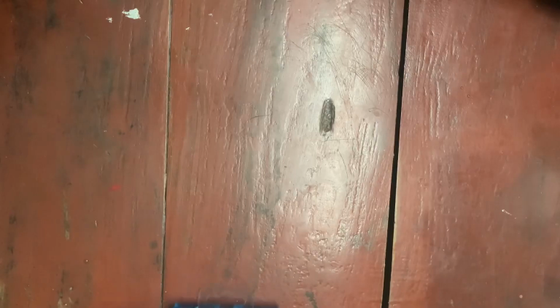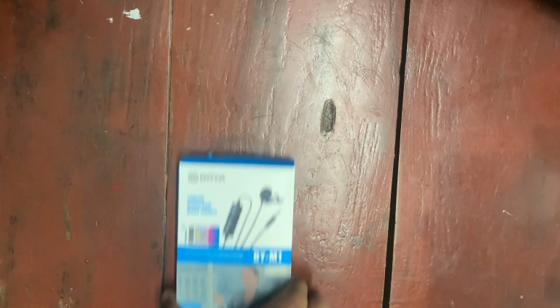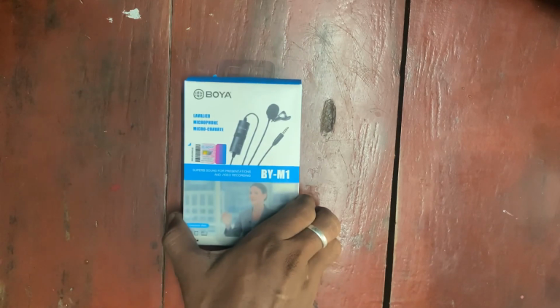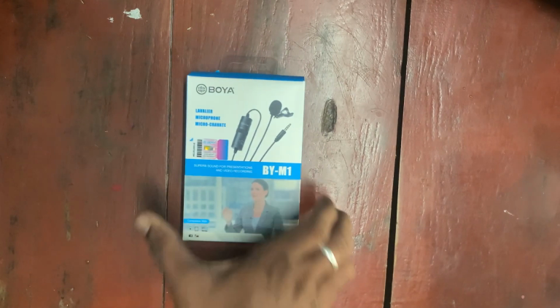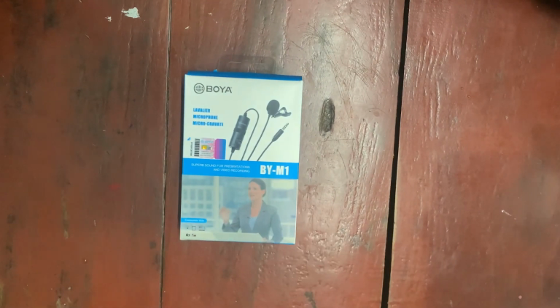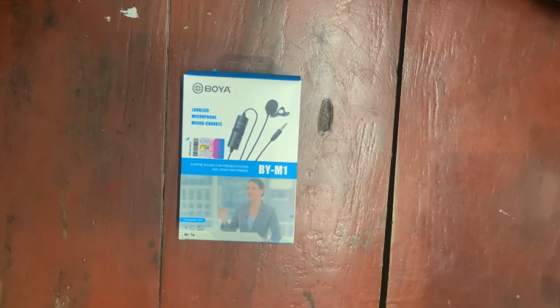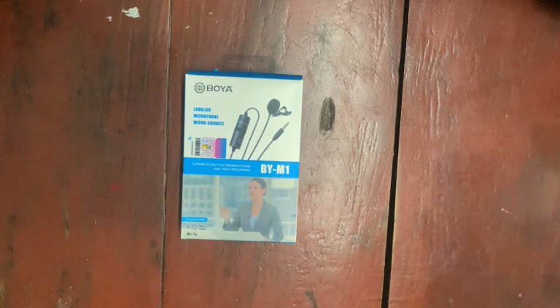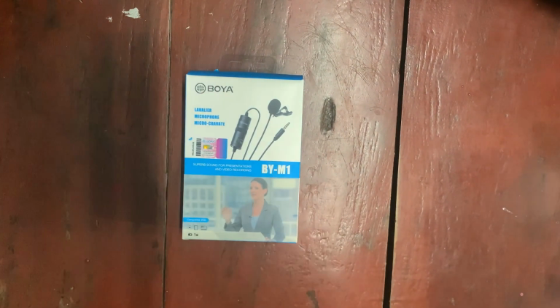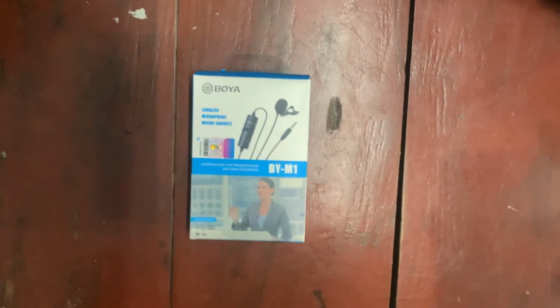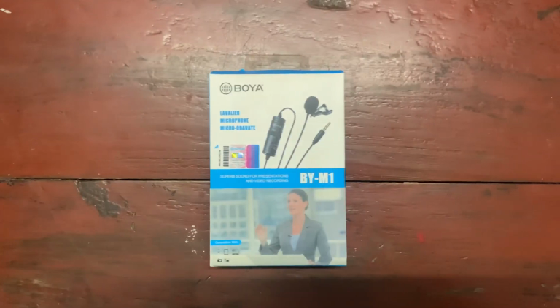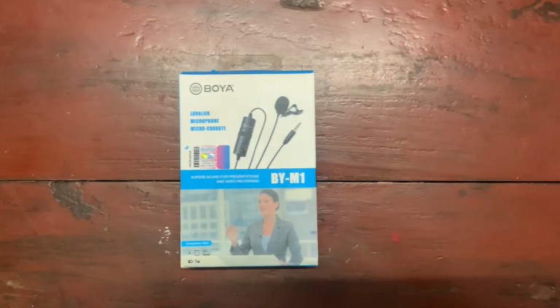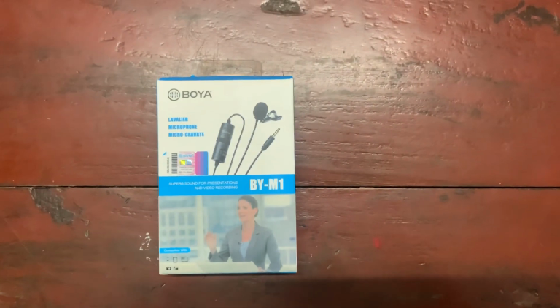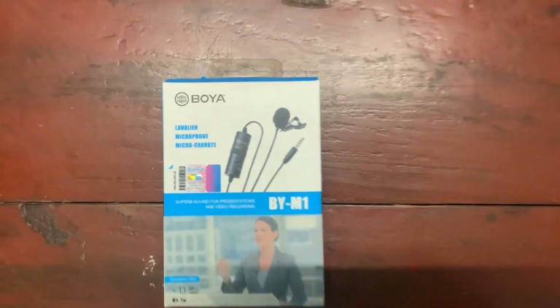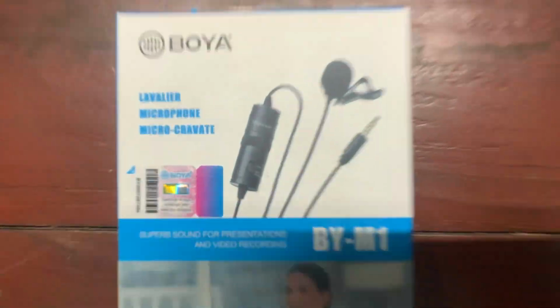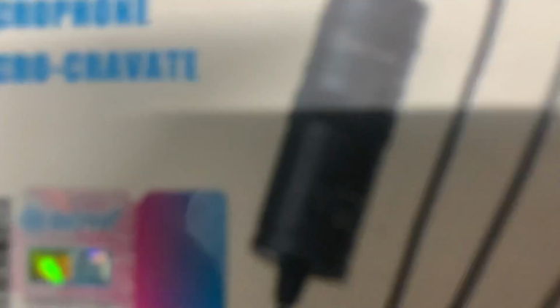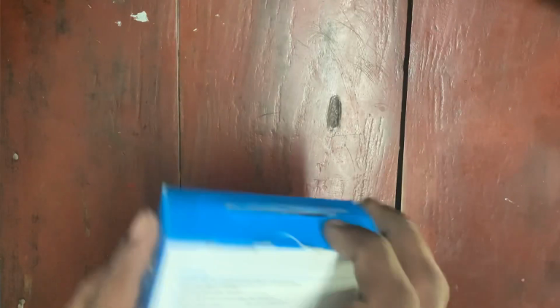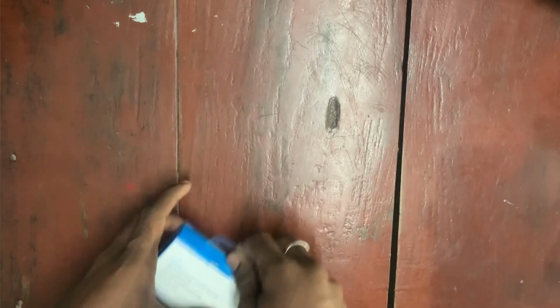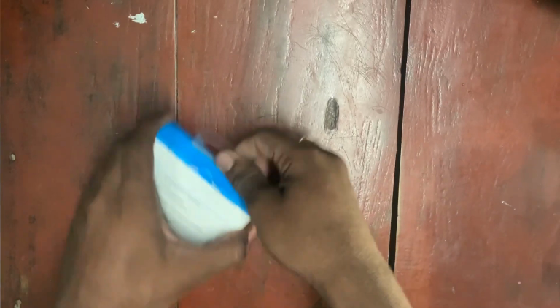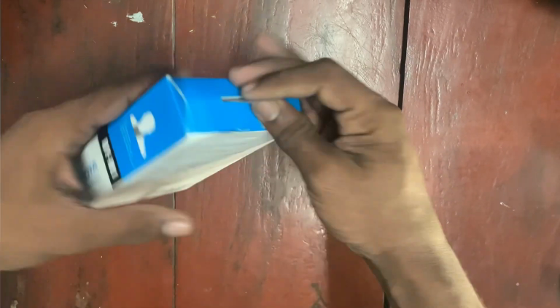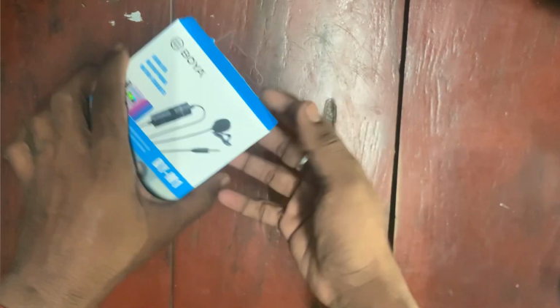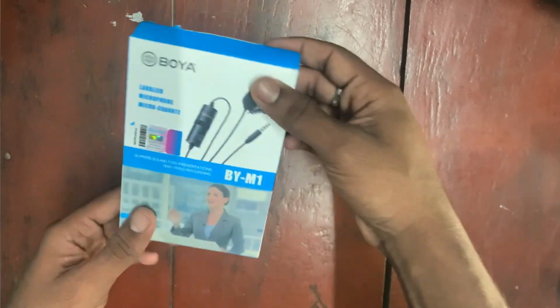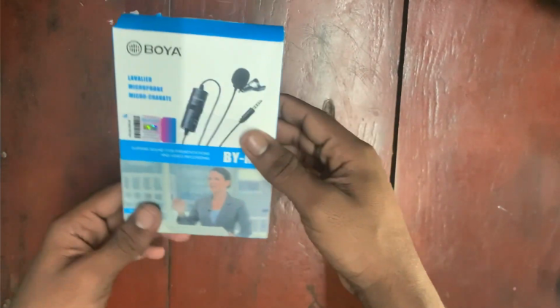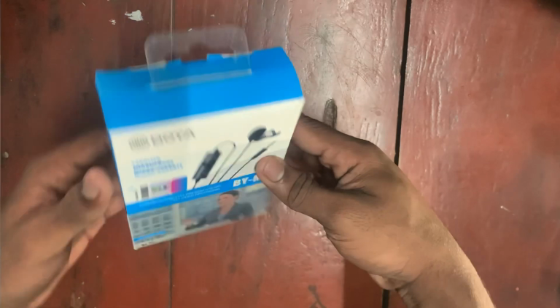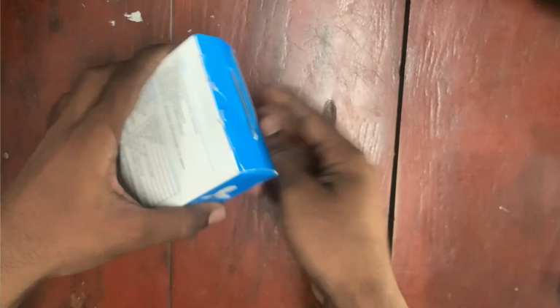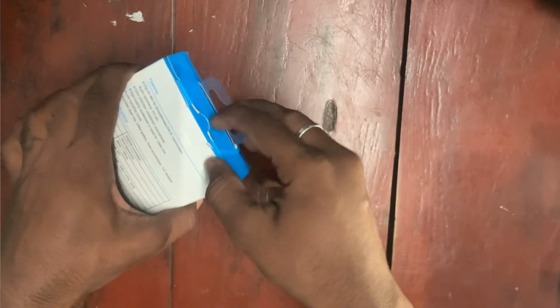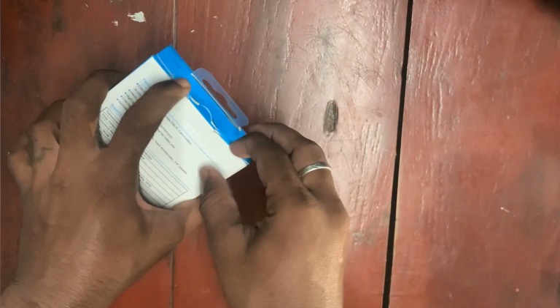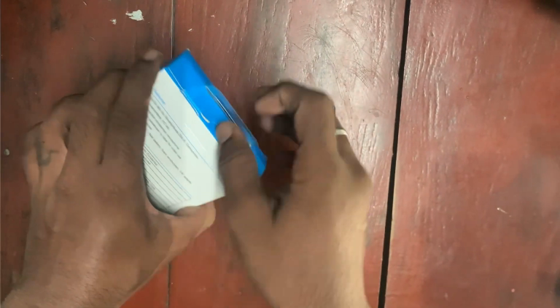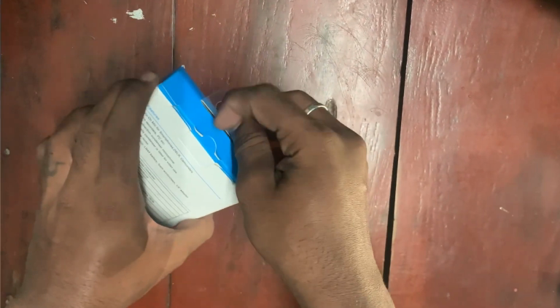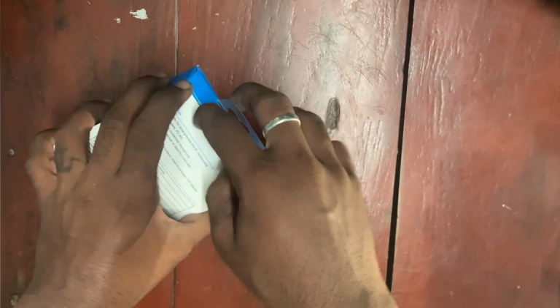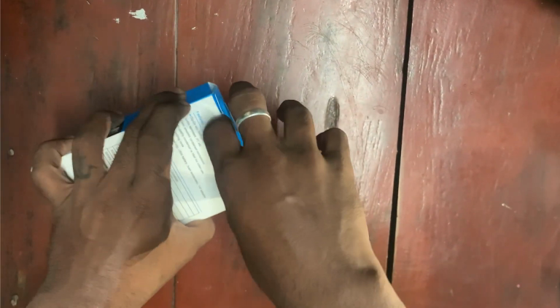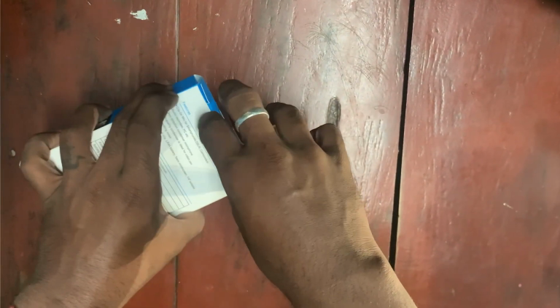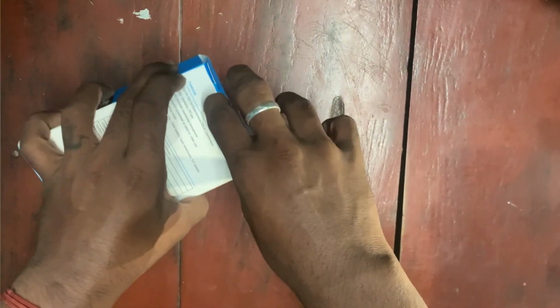As you can see, this is the Buya Buy M1 mic. This is a small box.